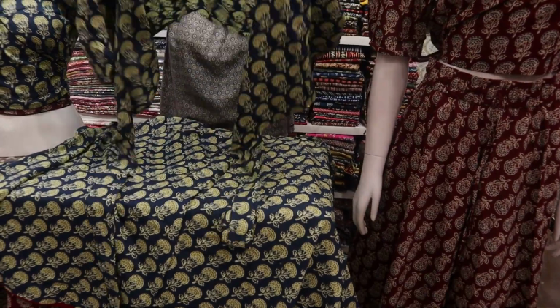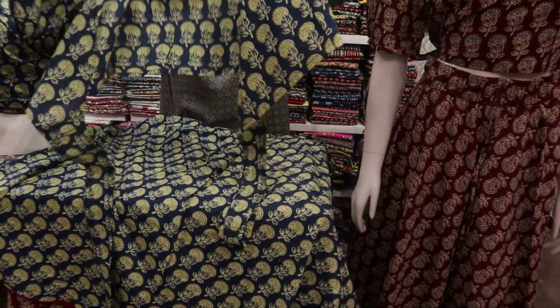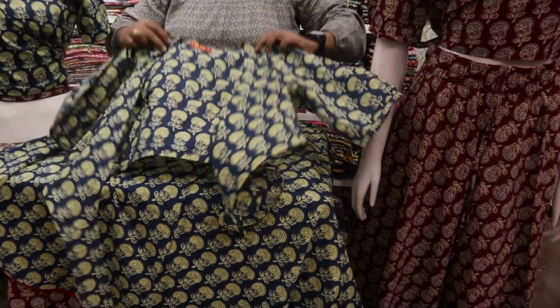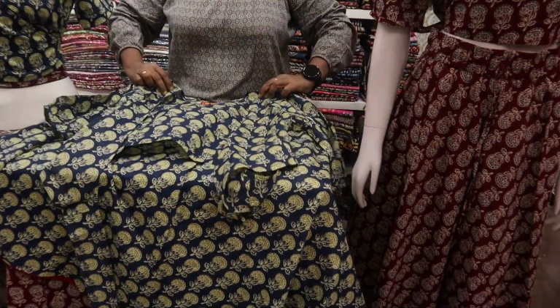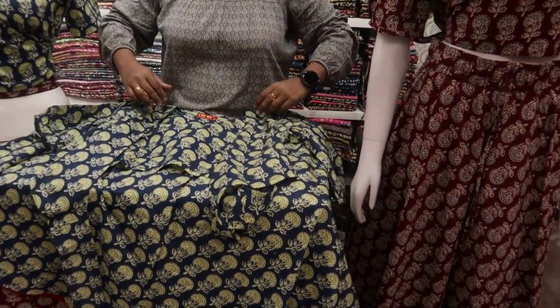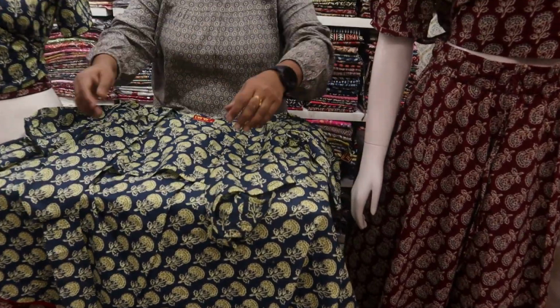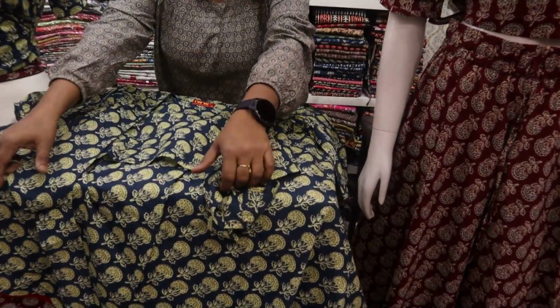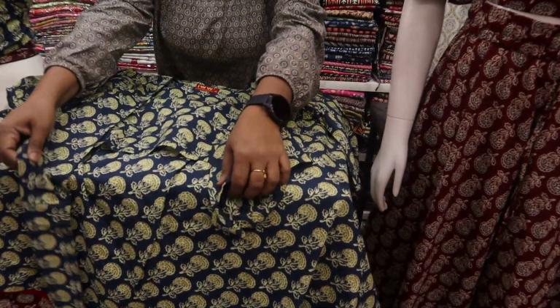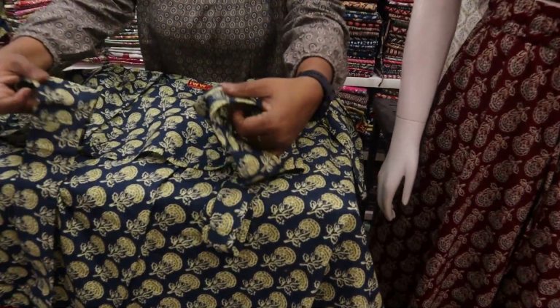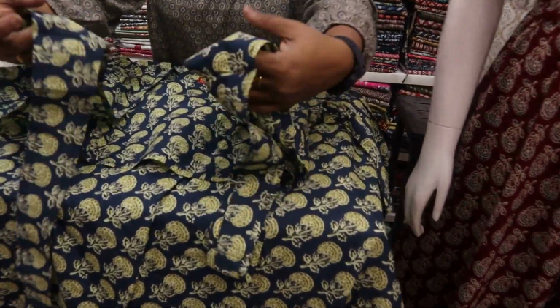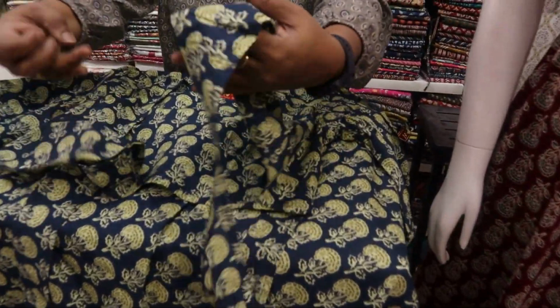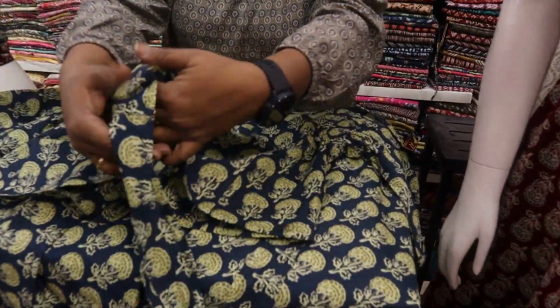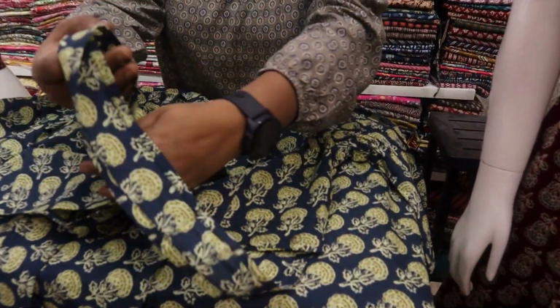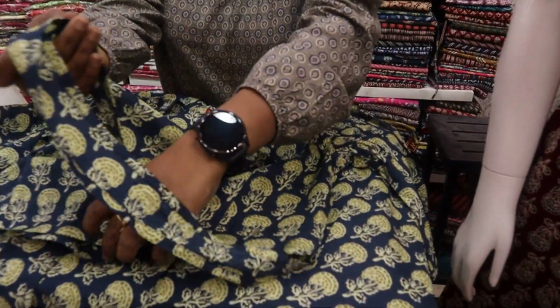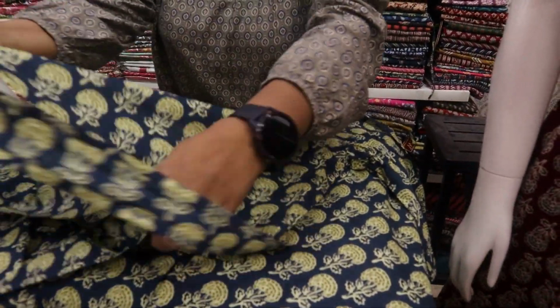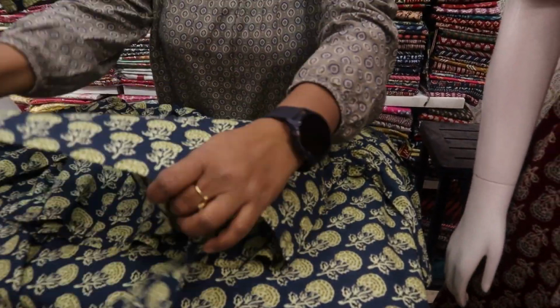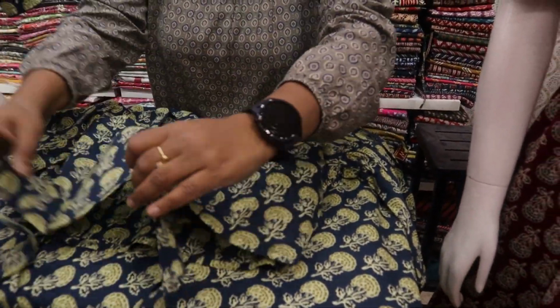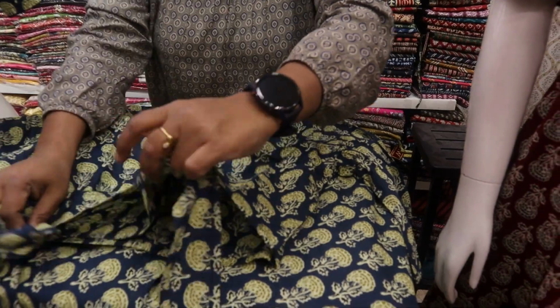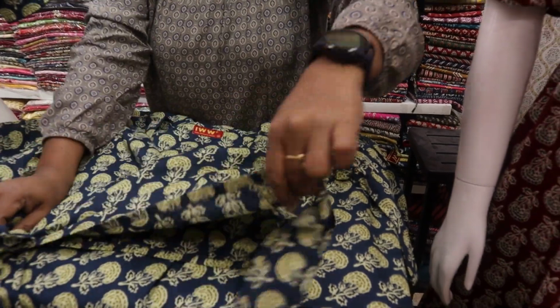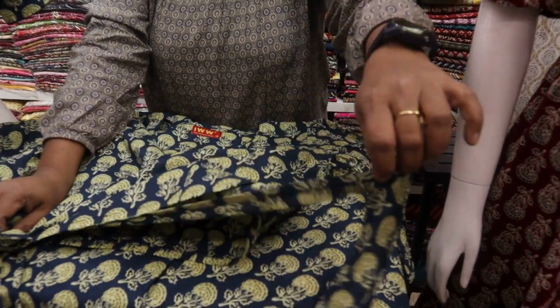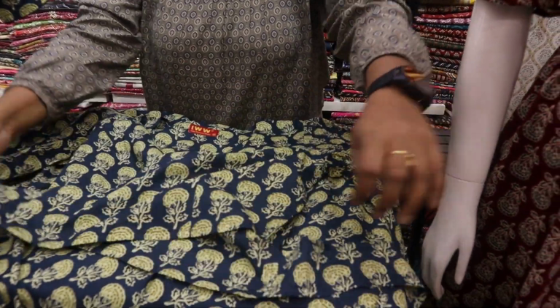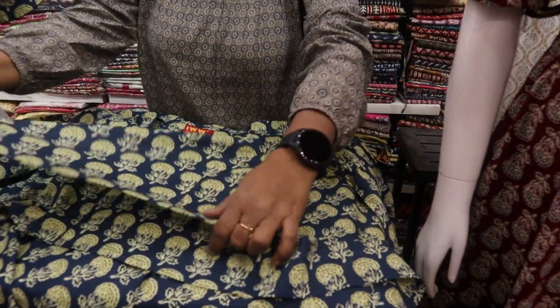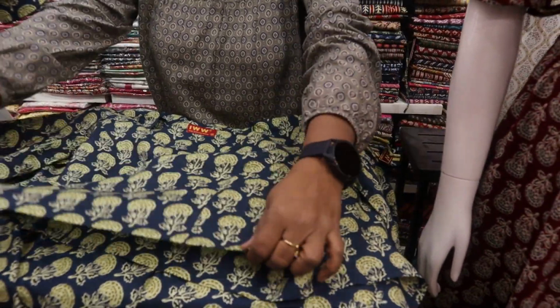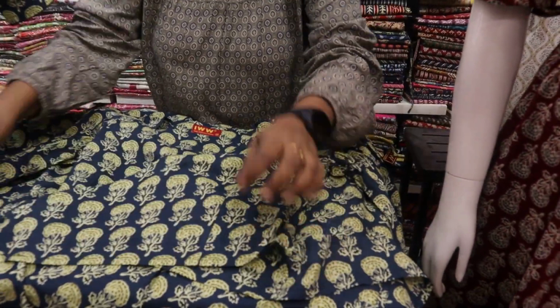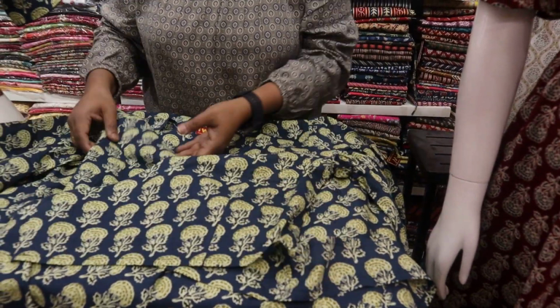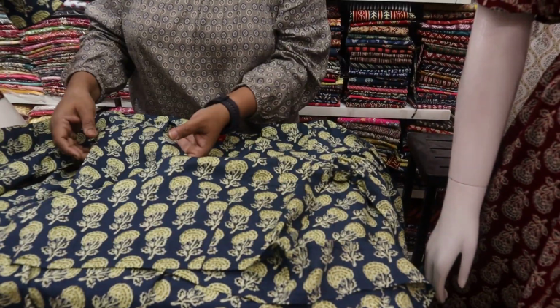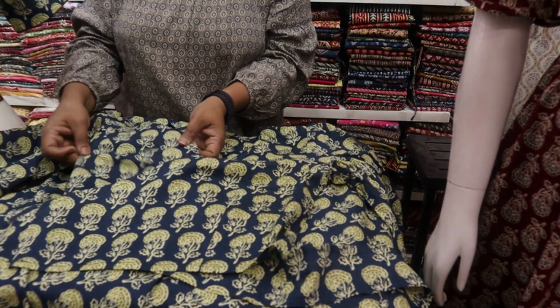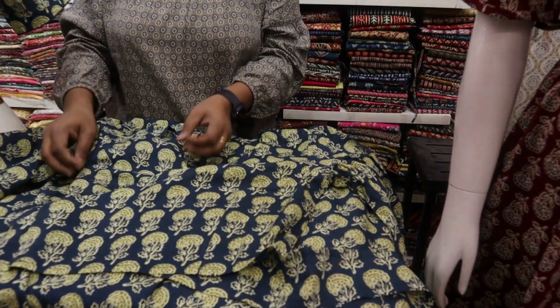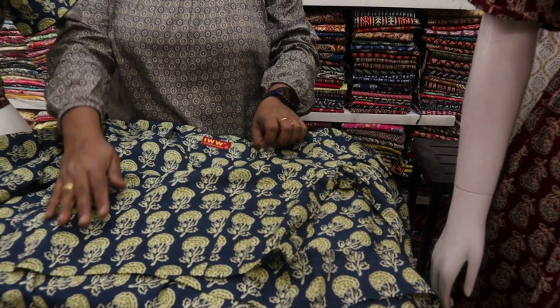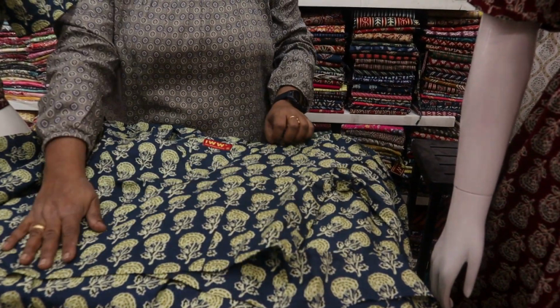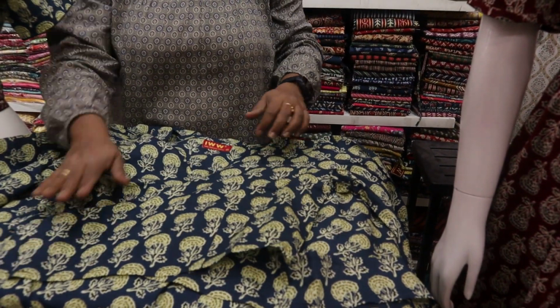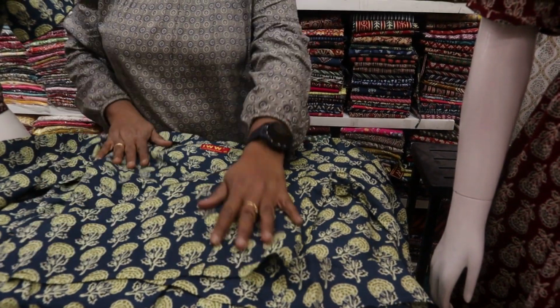And two long strips which you can add at the back — this will give you a complete look.